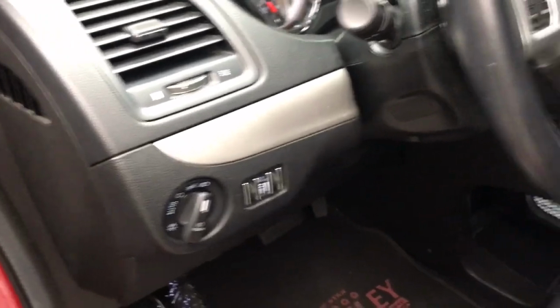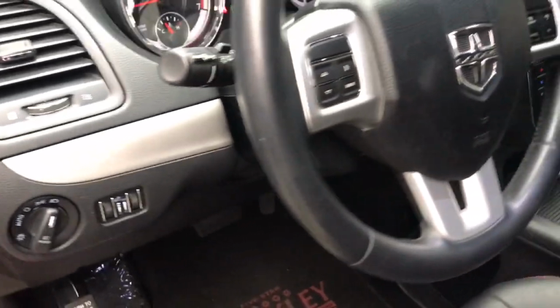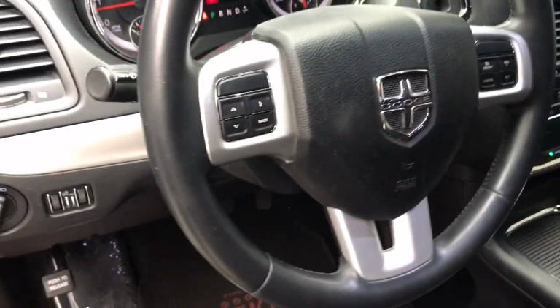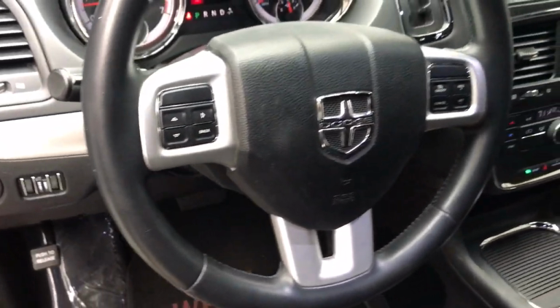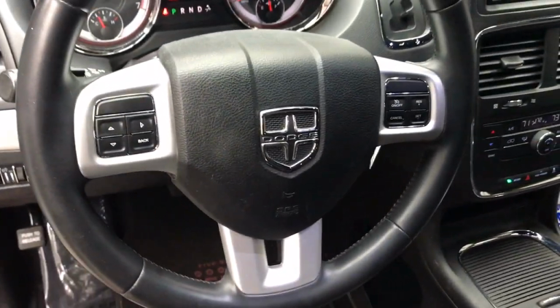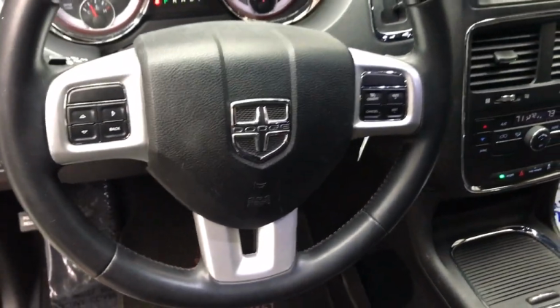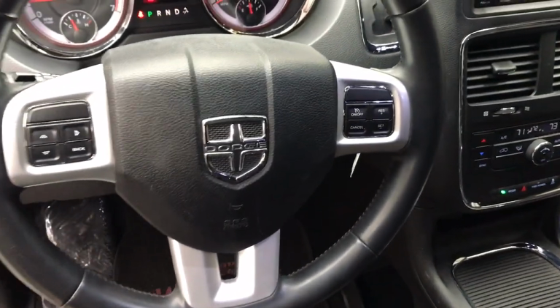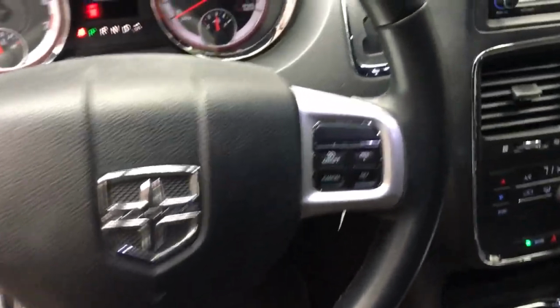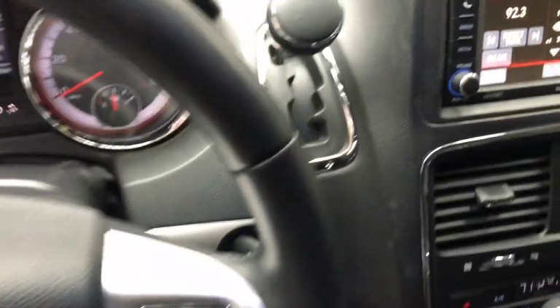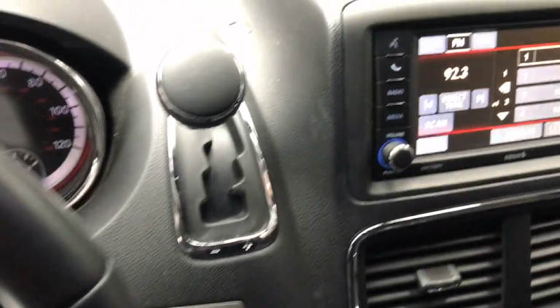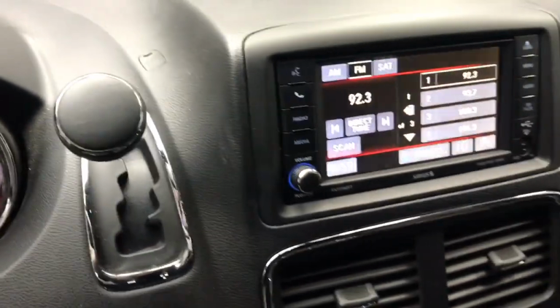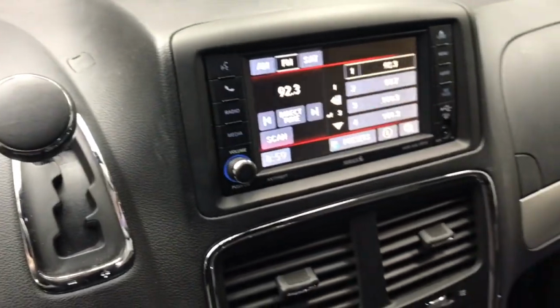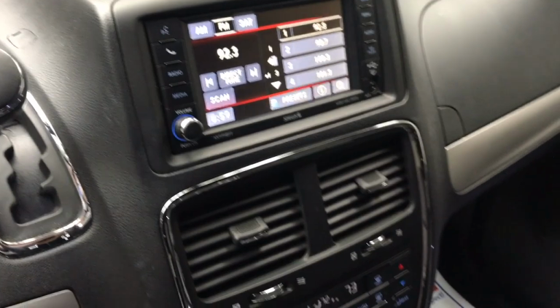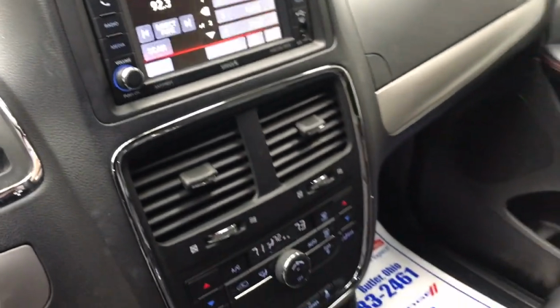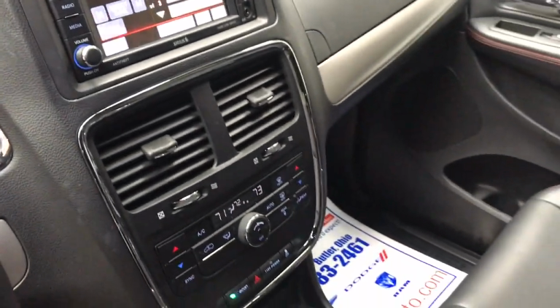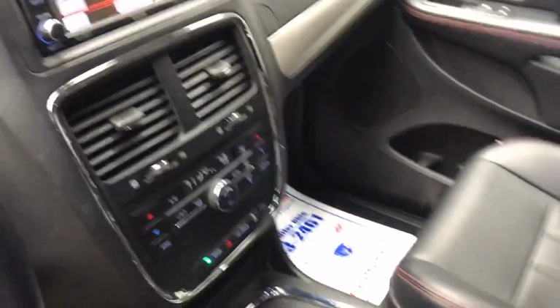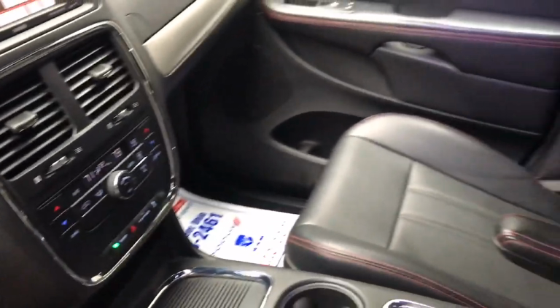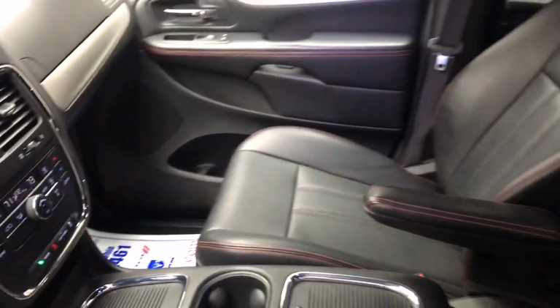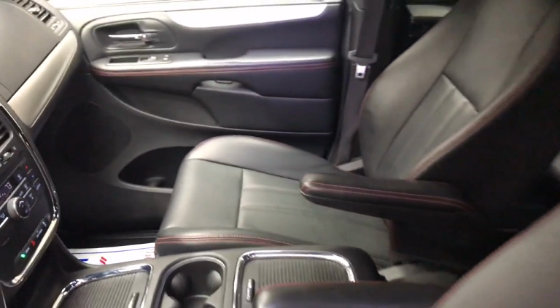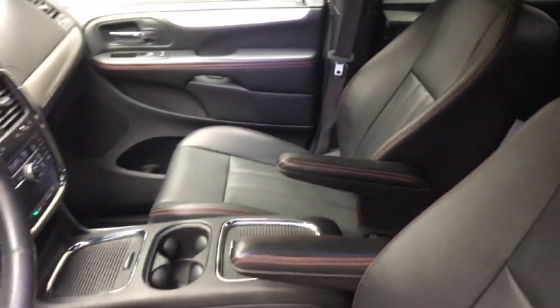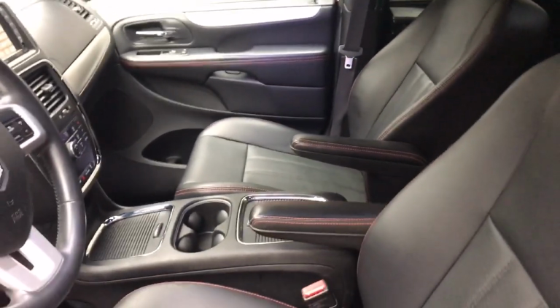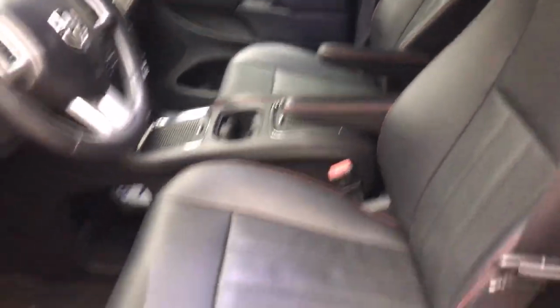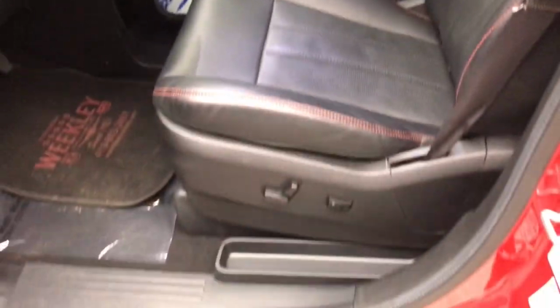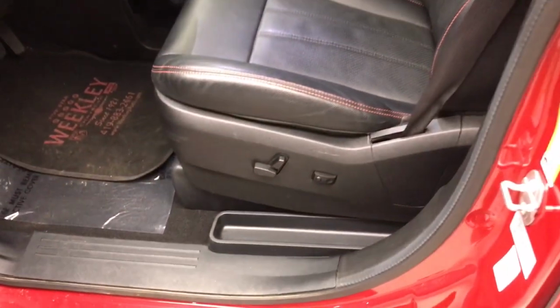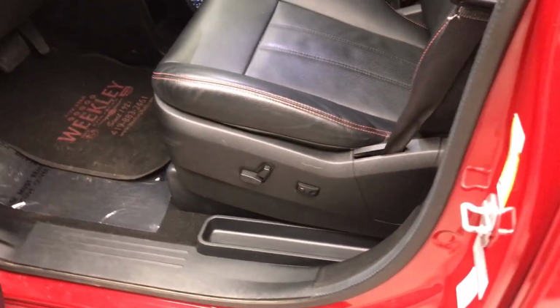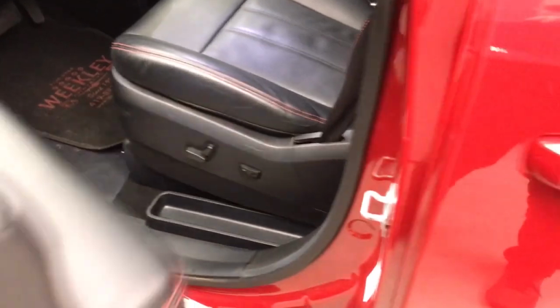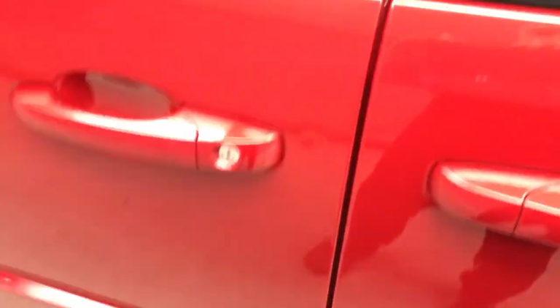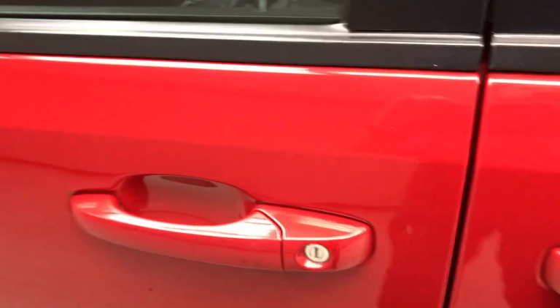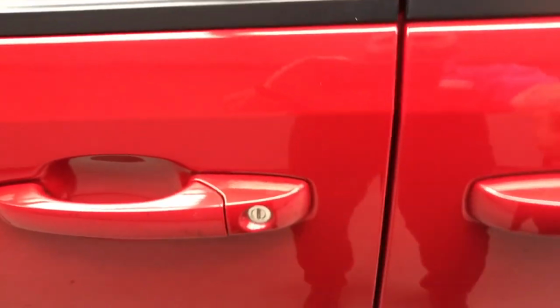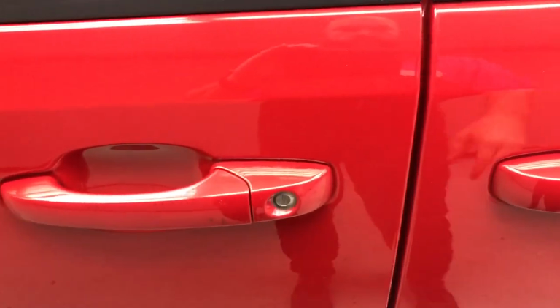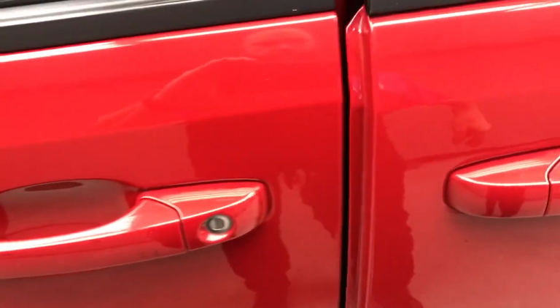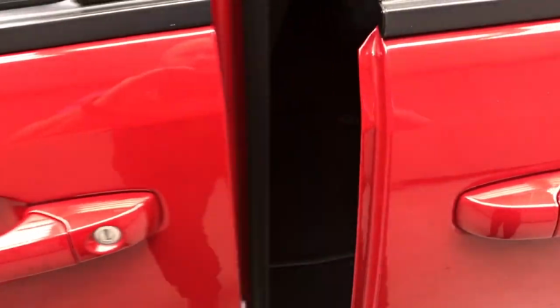The Dodge Grand Caravan — the quintessential 7-seat minivan that has the power, safety features, and lush amenities to make your road trips and projects a breeze. These are just some of the great options this vehicle comes with.